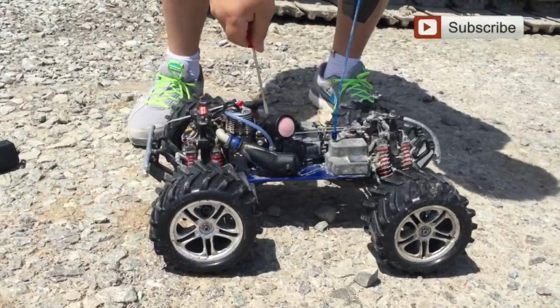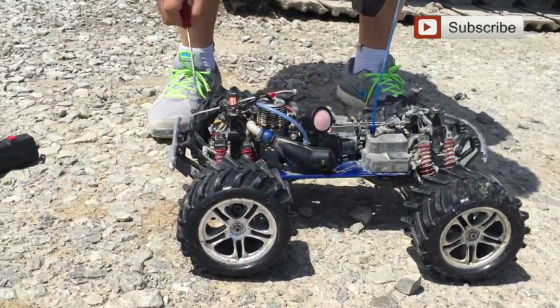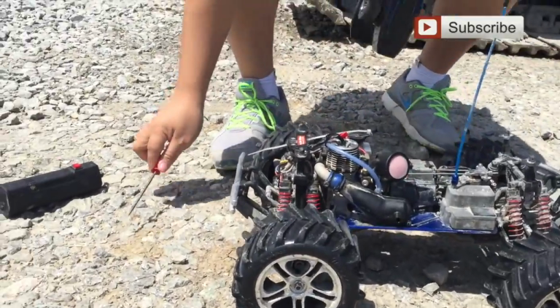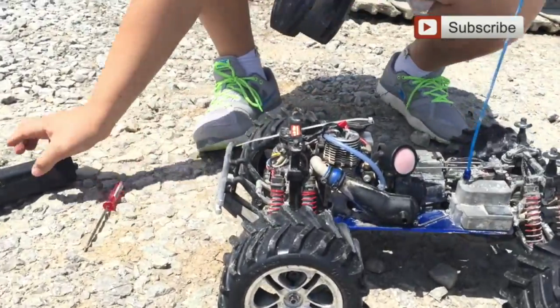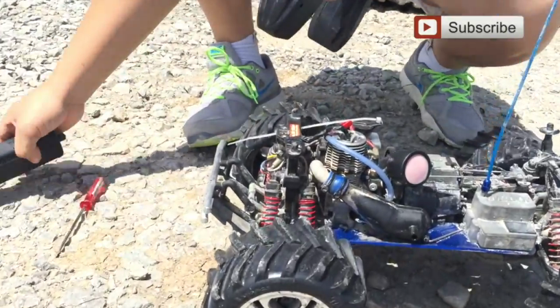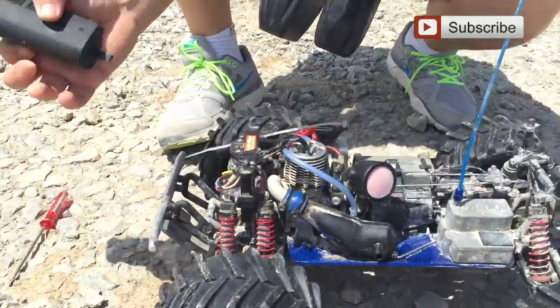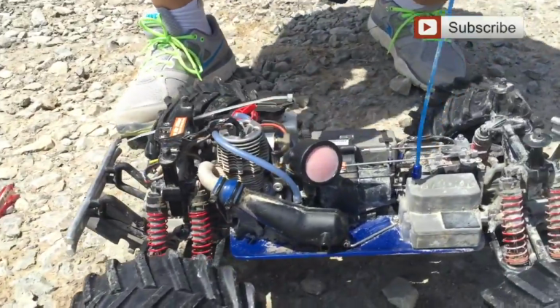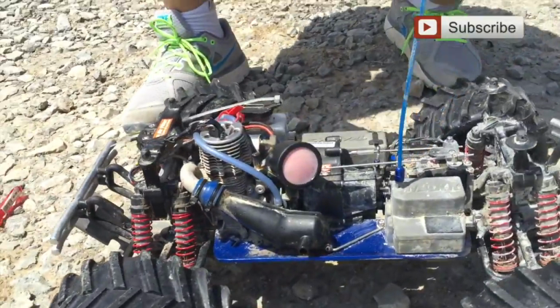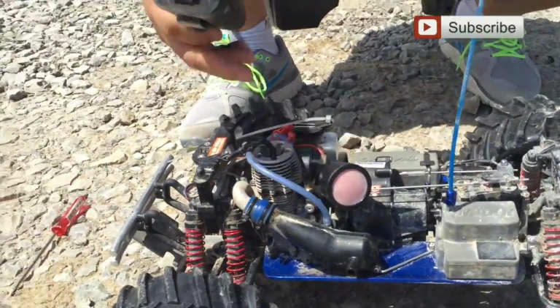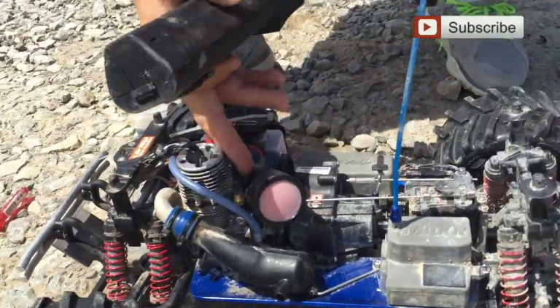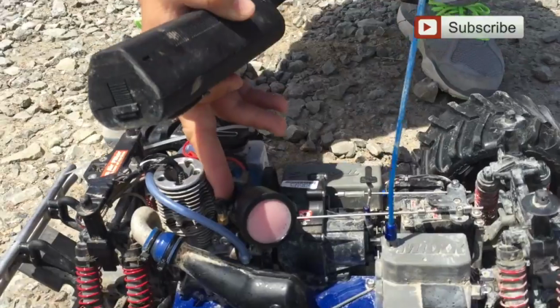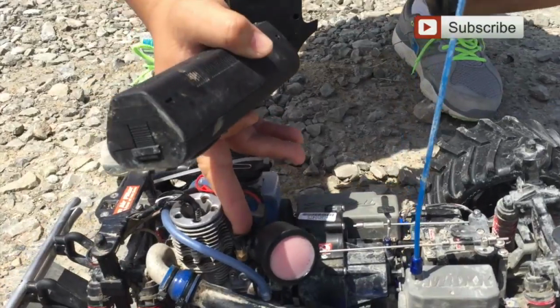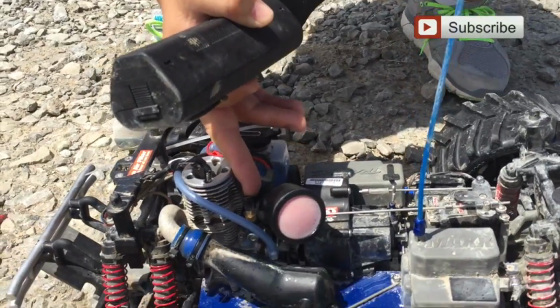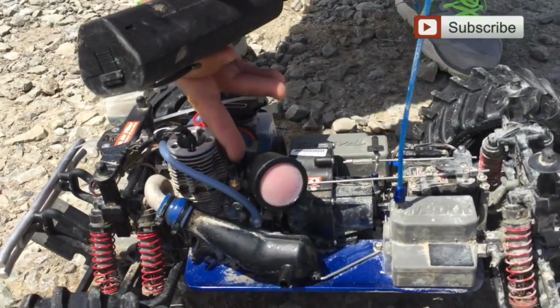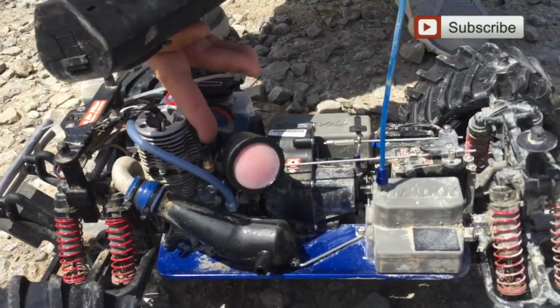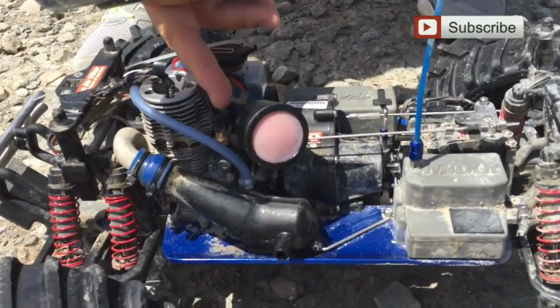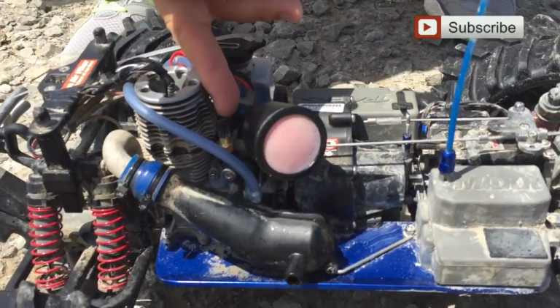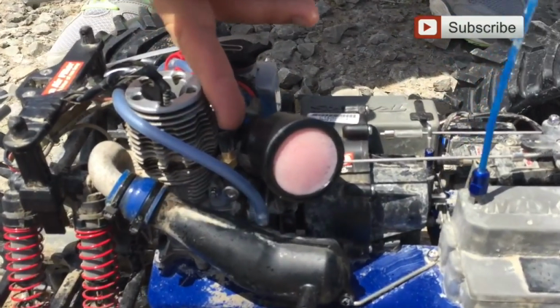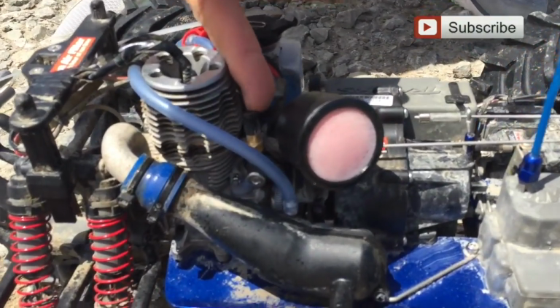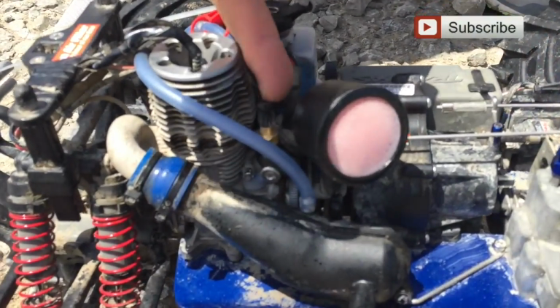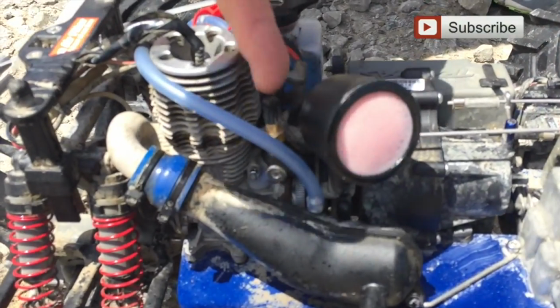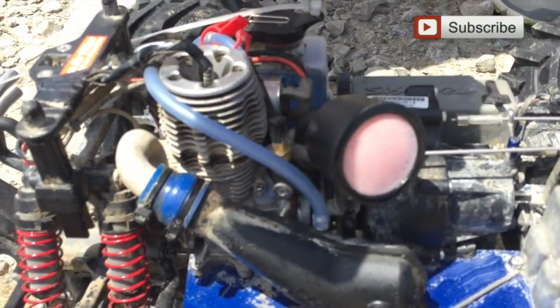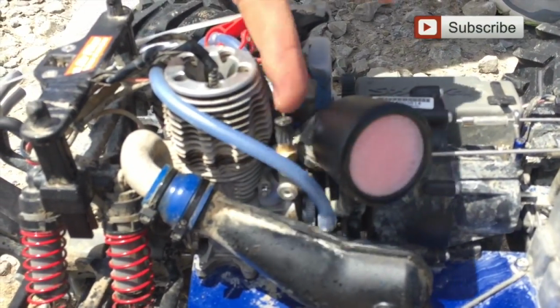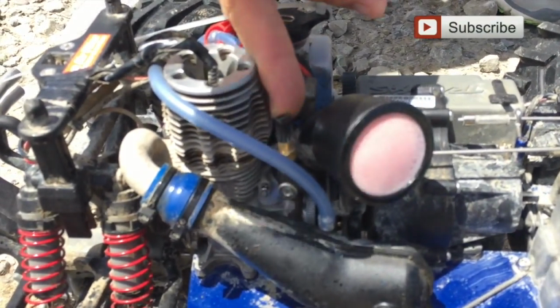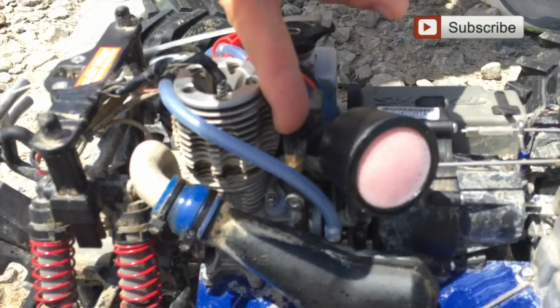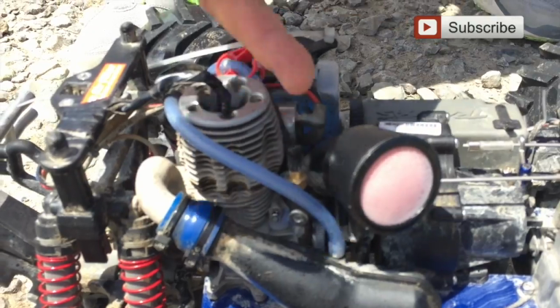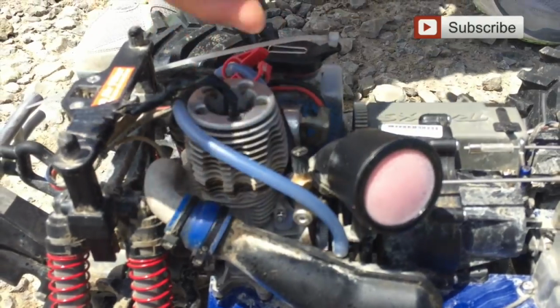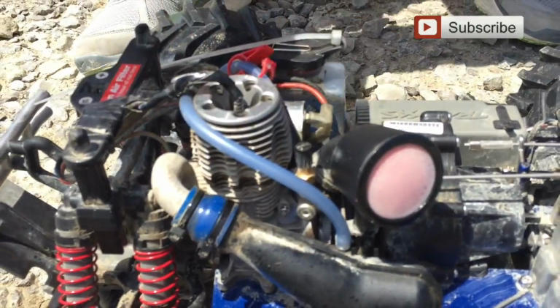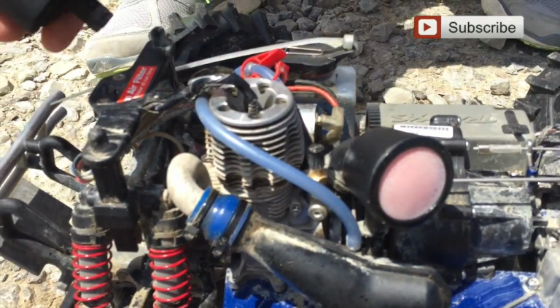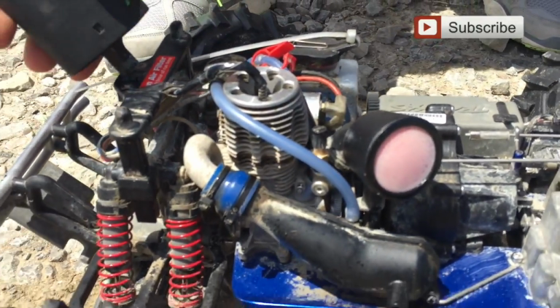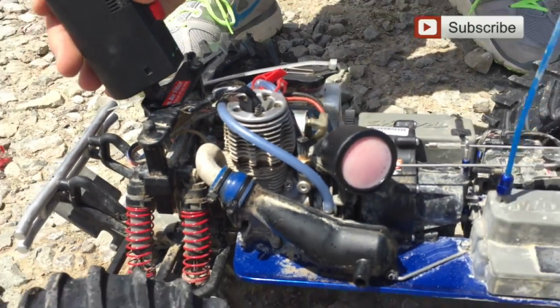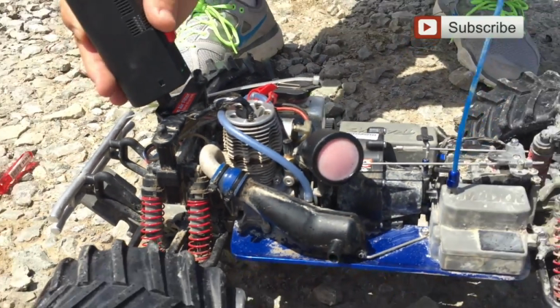Maybe it's too rich and that's why it doesn't want to start the engine. This needle is the high-speed needle. I turned this needle and it's too rich, so I'm going to lean it out a little bit. Hopefully the engine starts — it really surprised me when this engine starts.